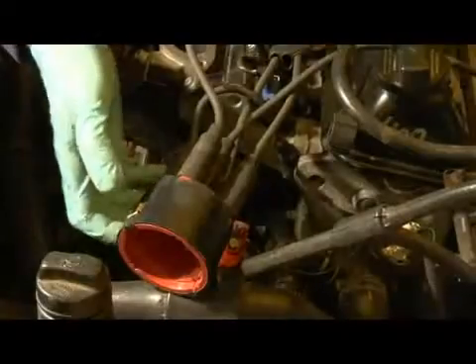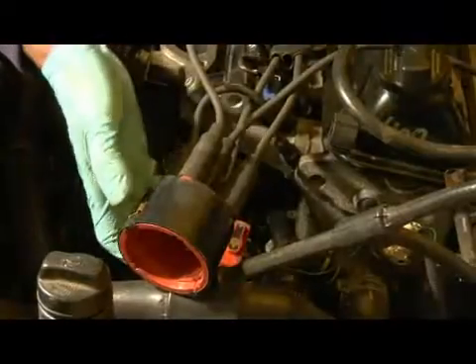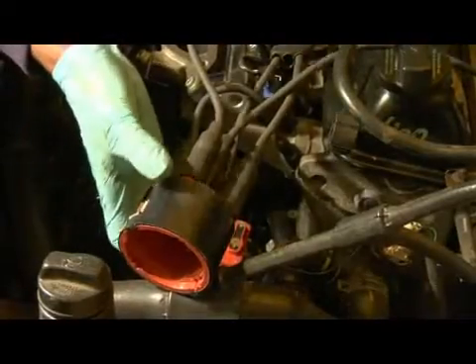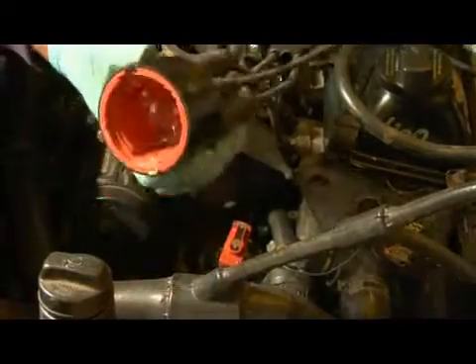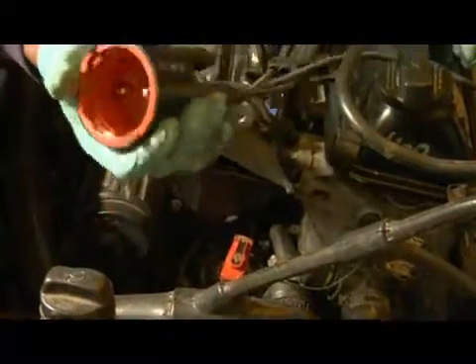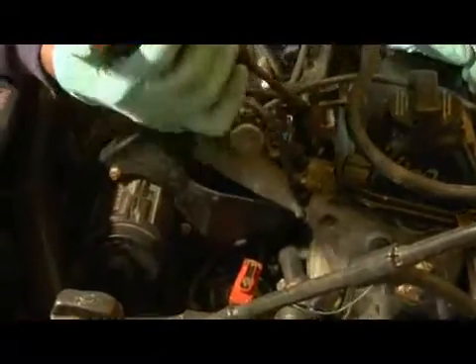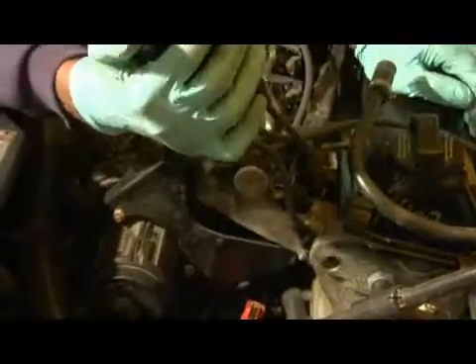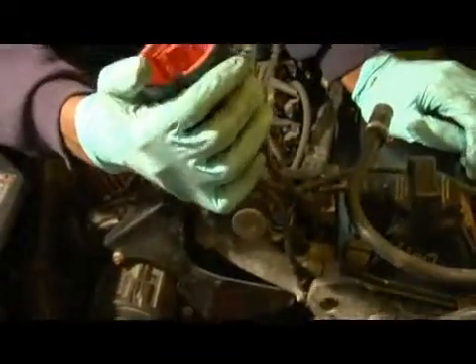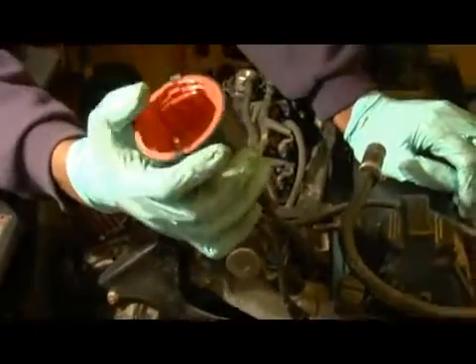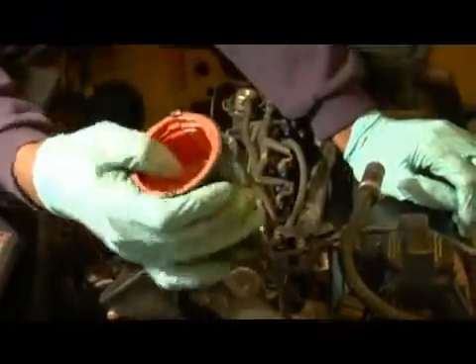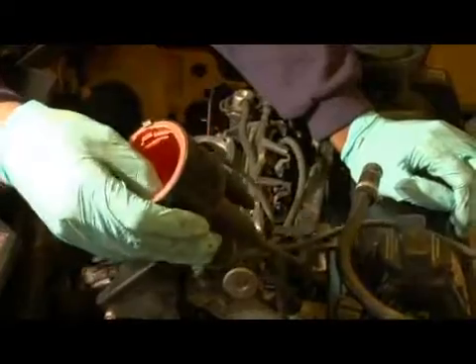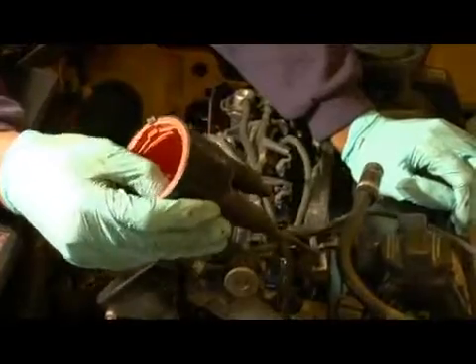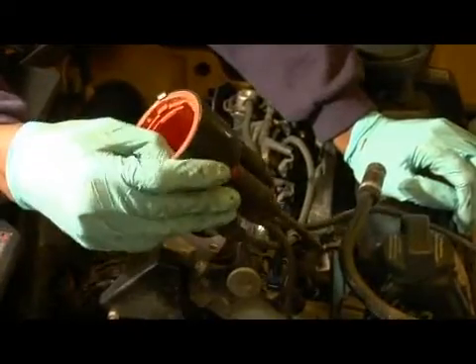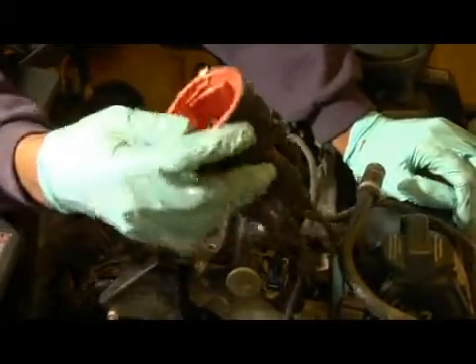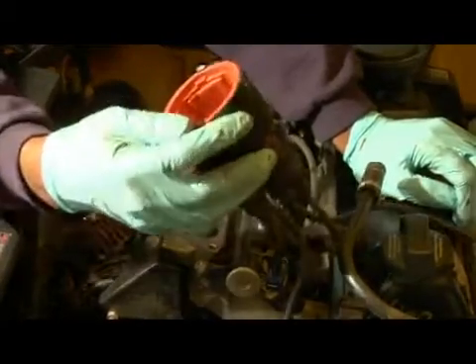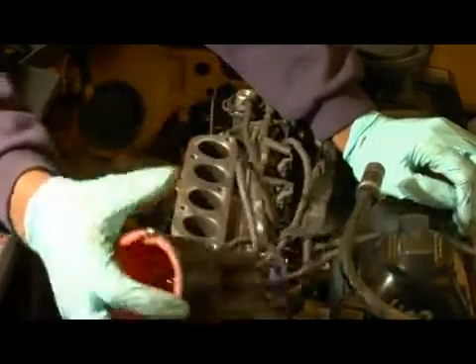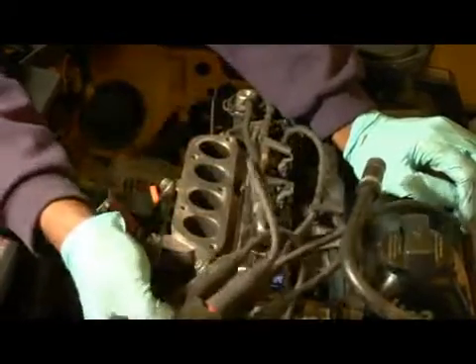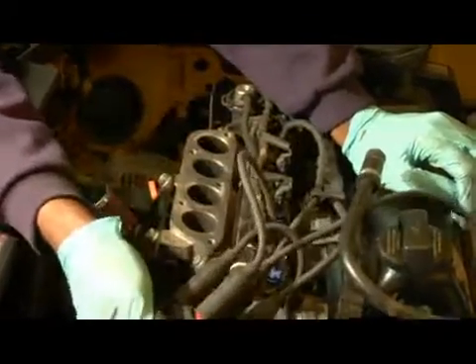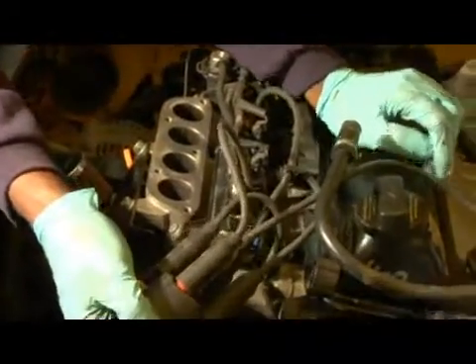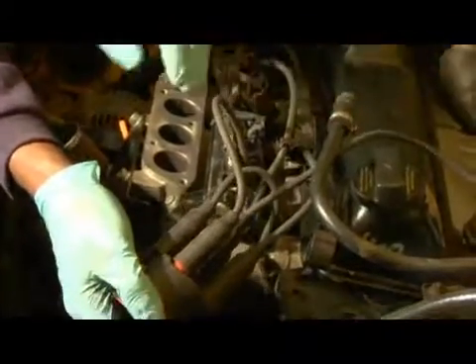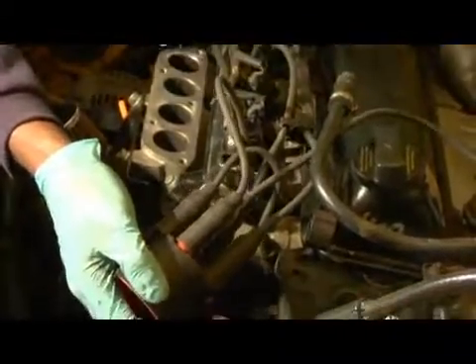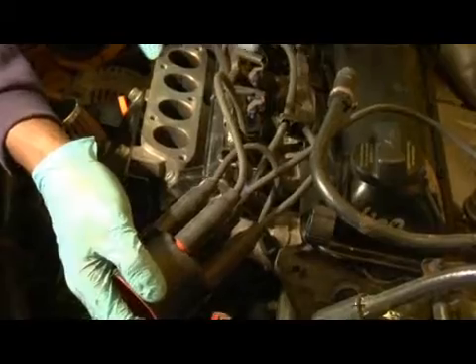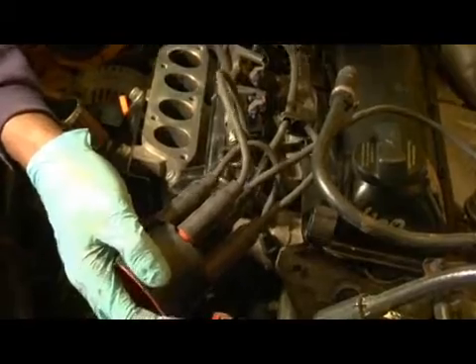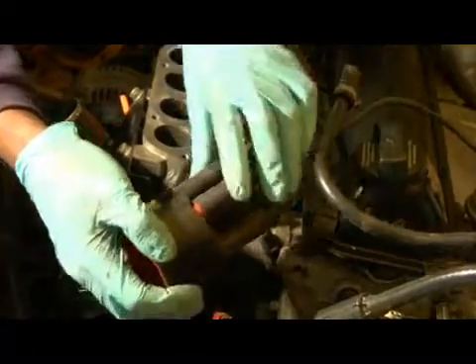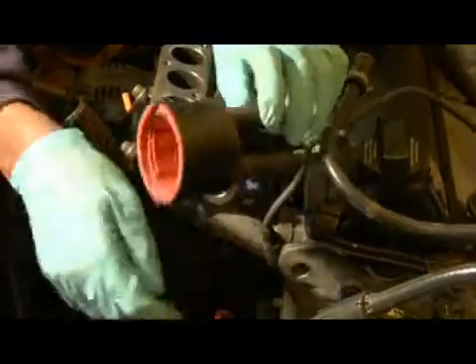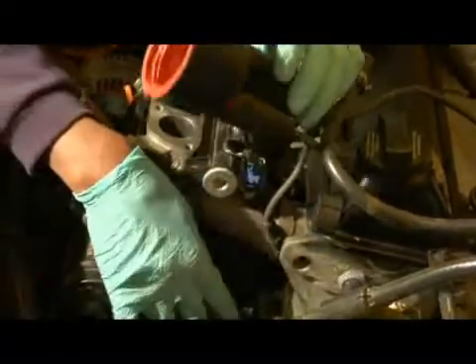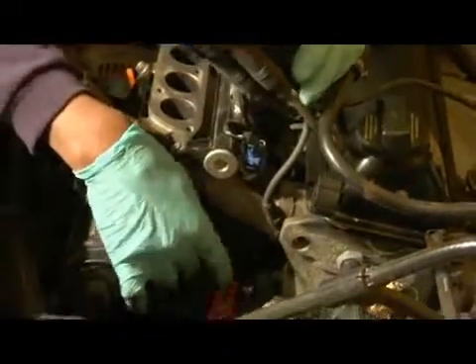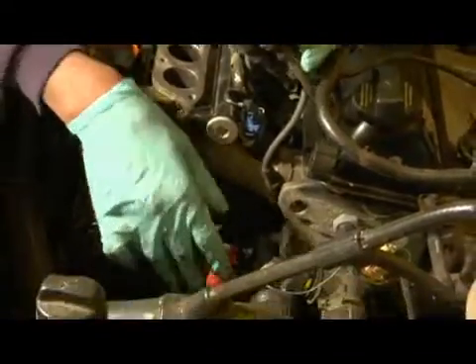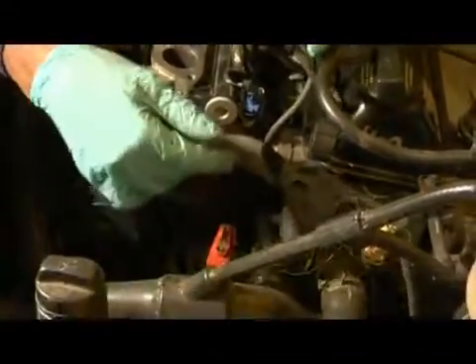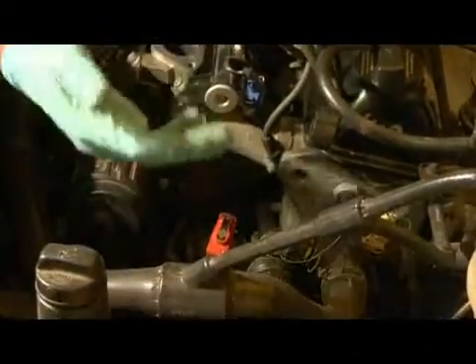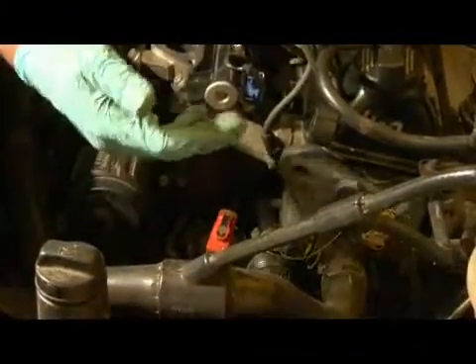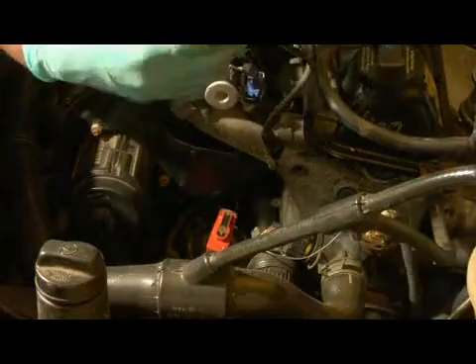What you're dealing with when you have the distributor cap — the function of the distributor cap is basically what its name says. It distributes the right amount of spark to each cylinder every time the rotor fires around and the engine cycles around itself.